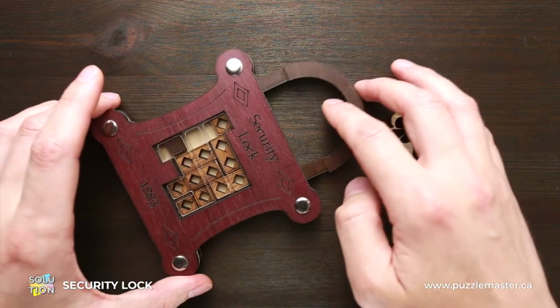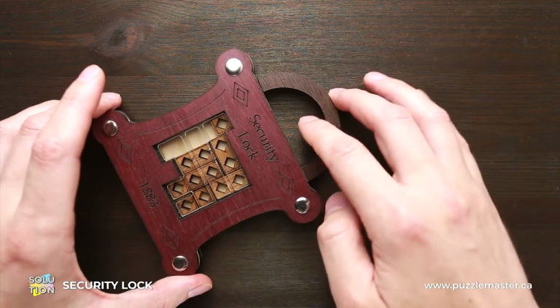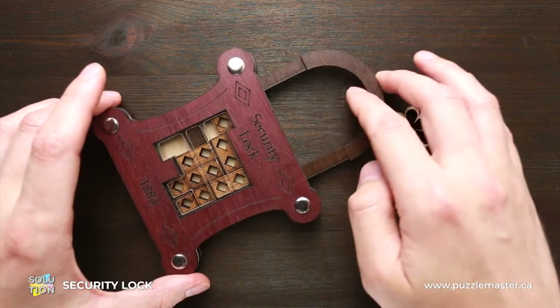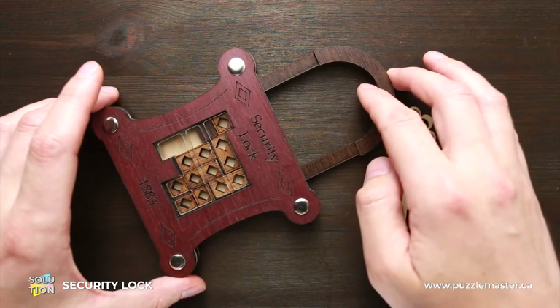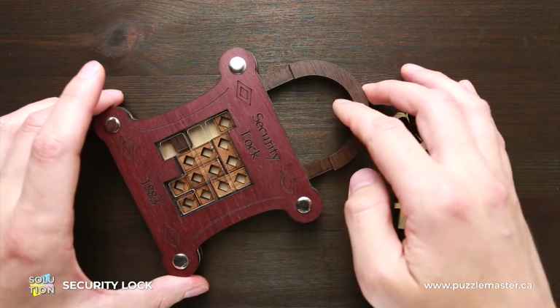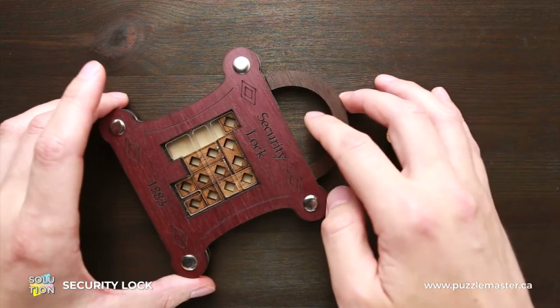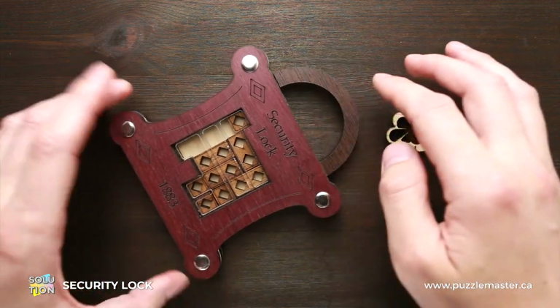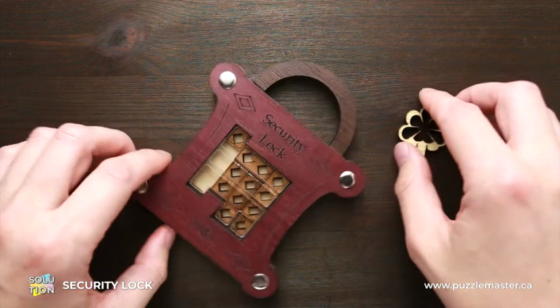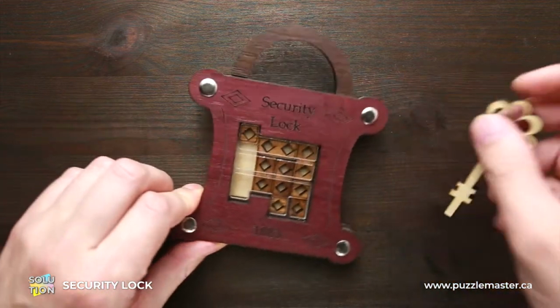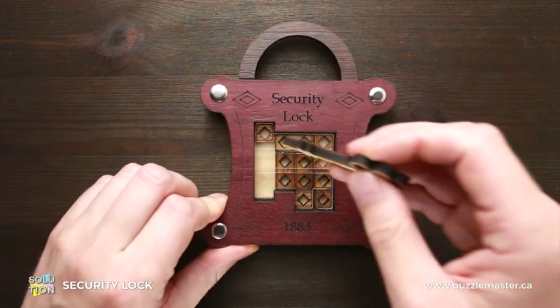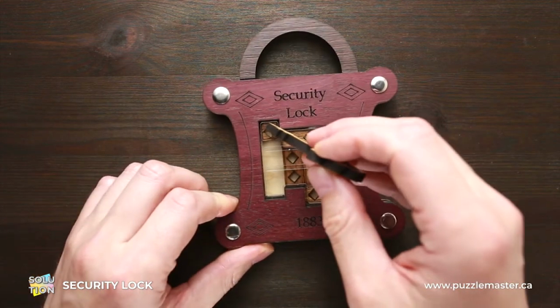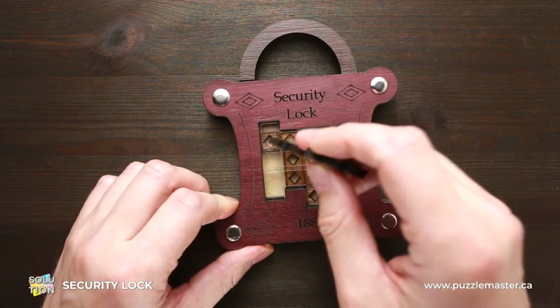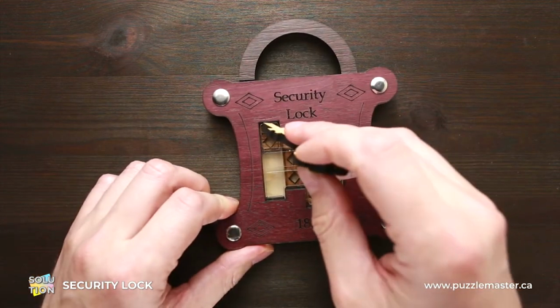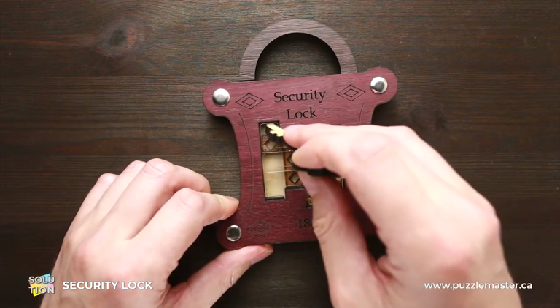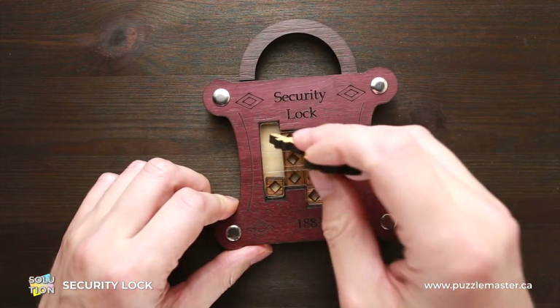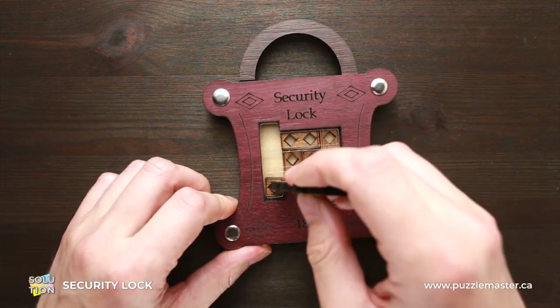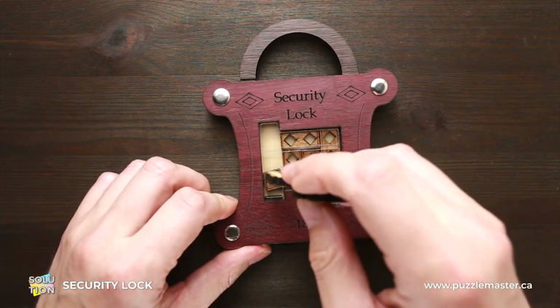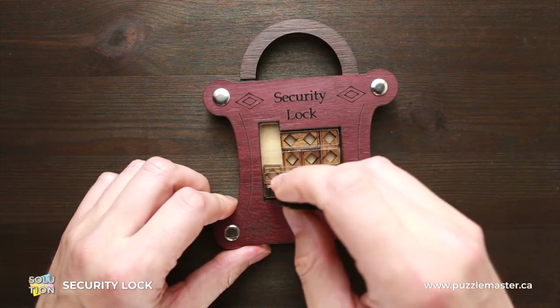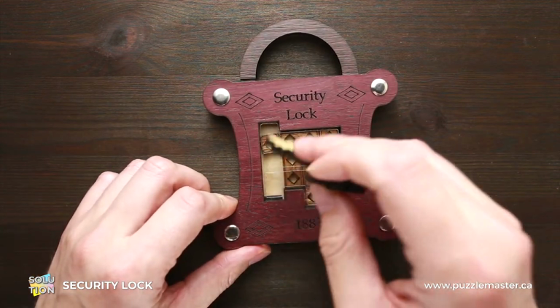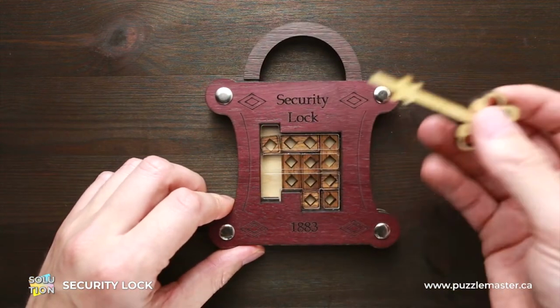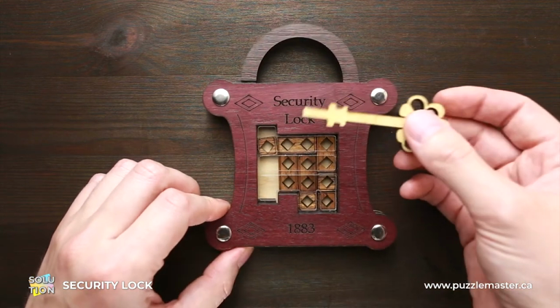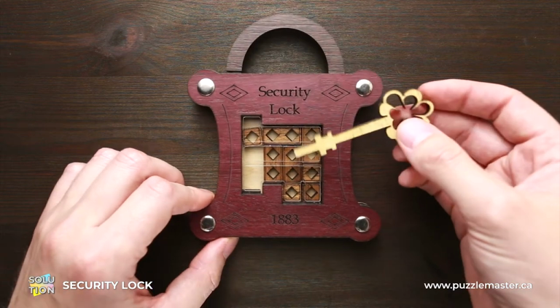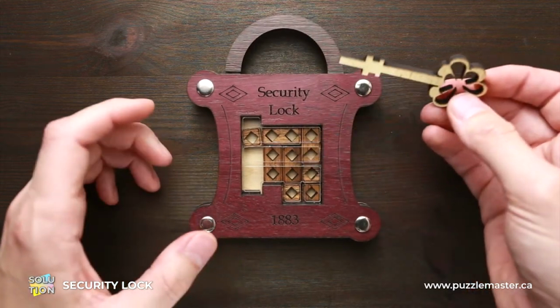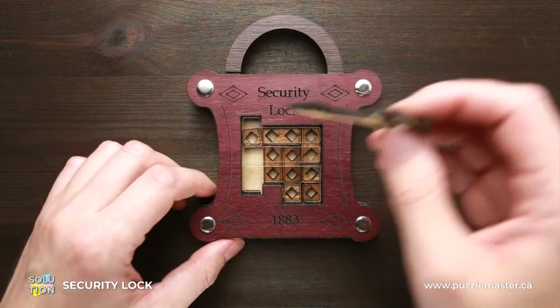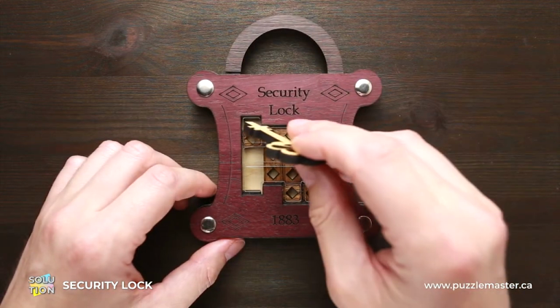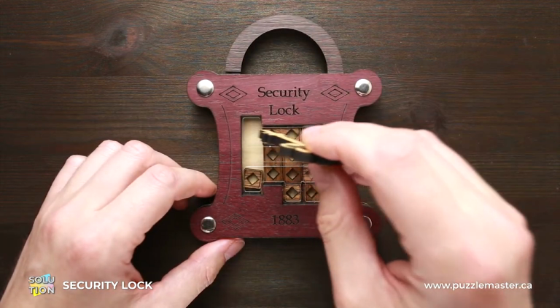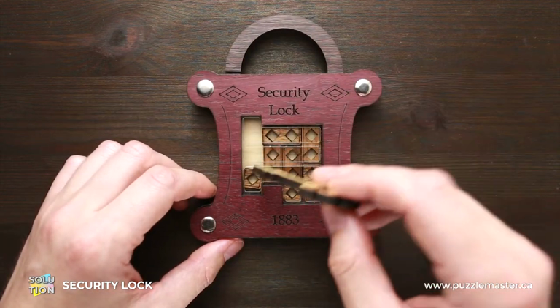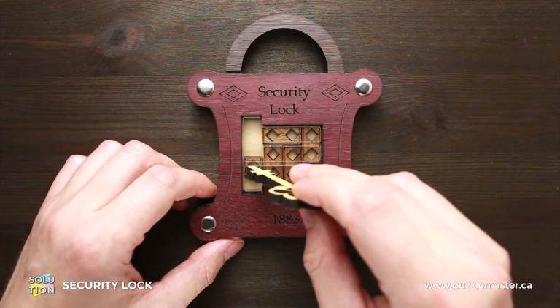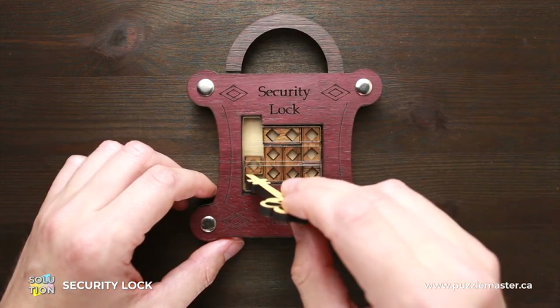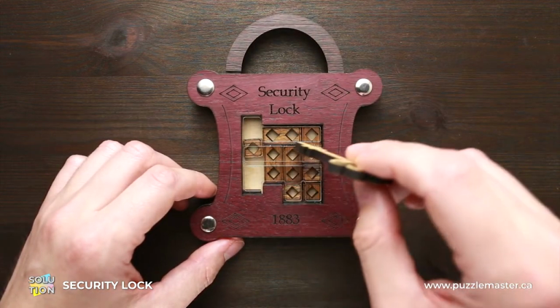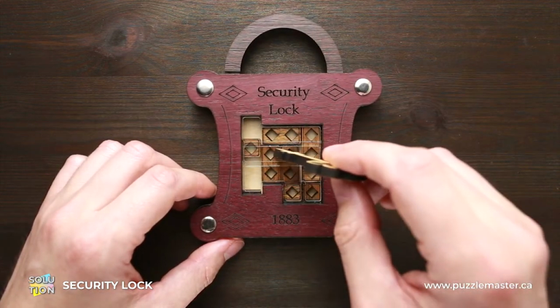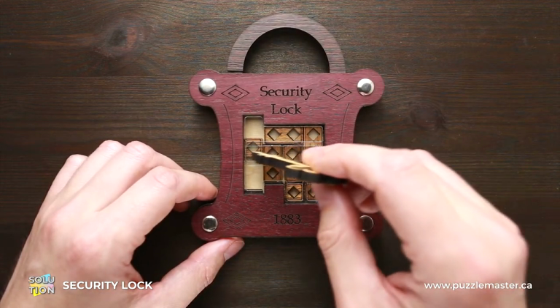As you can see, I can move the shackle, but I can't open it since there is a small wooden part not letting me do it. There is a key included, and you can use it to move all these small parts inside.